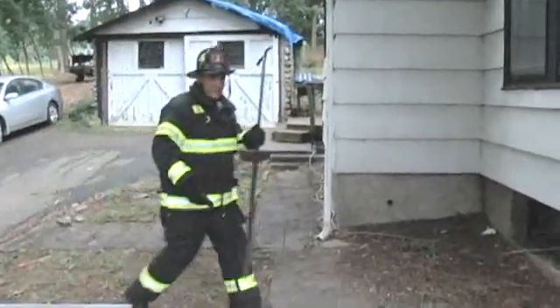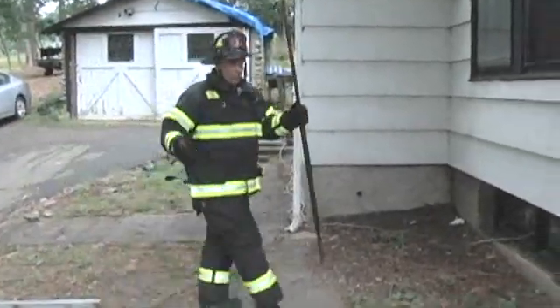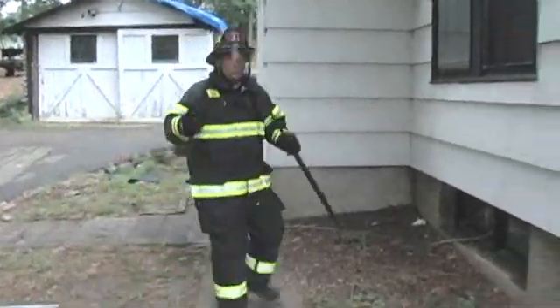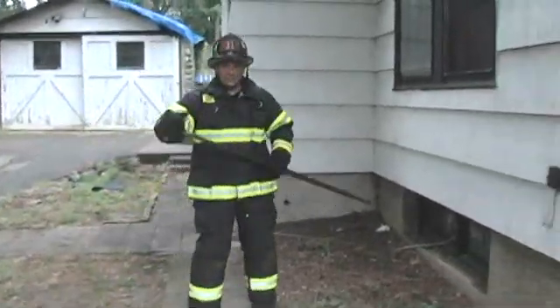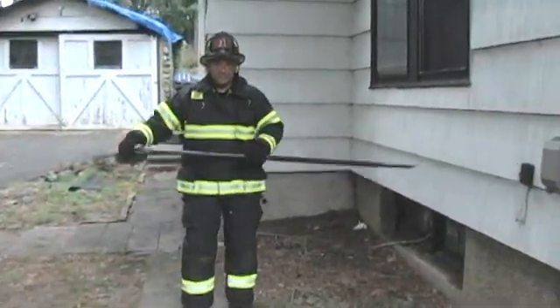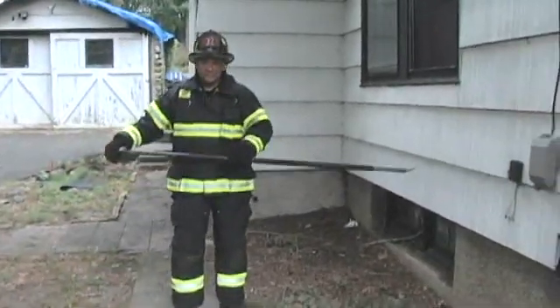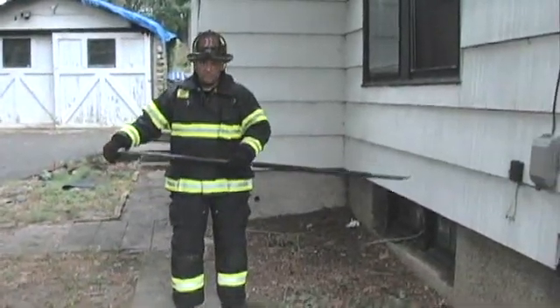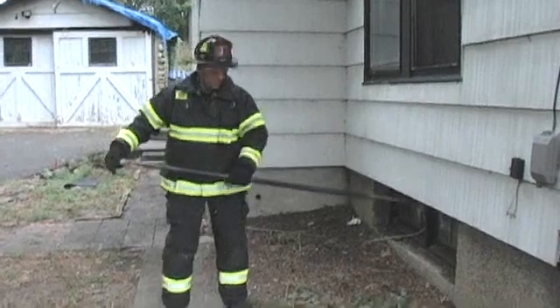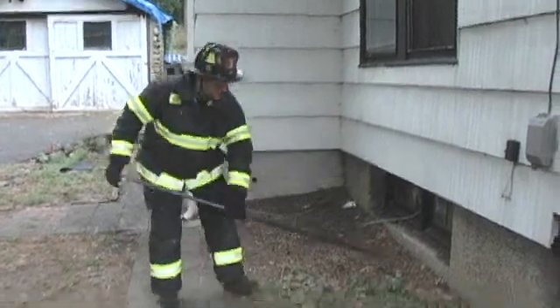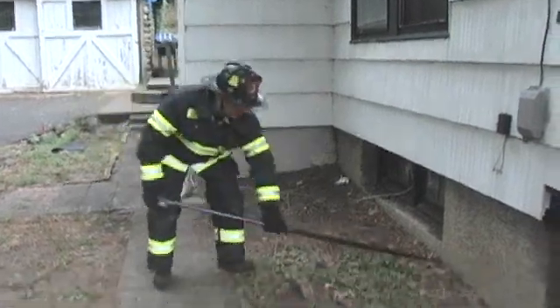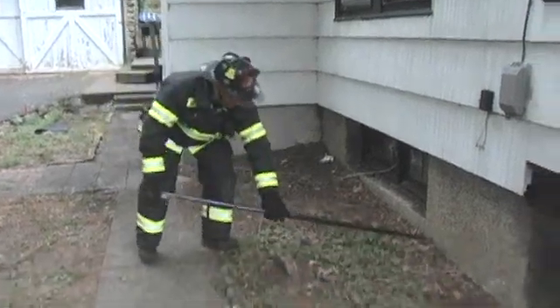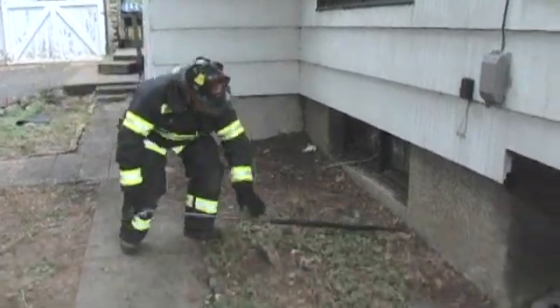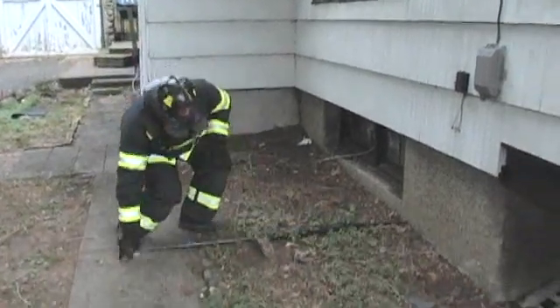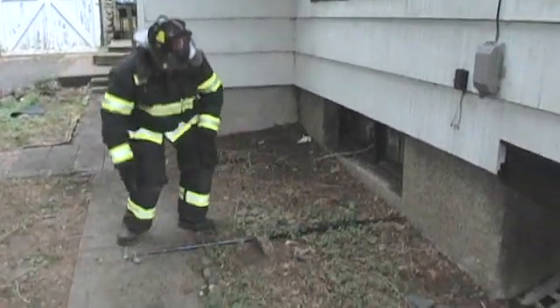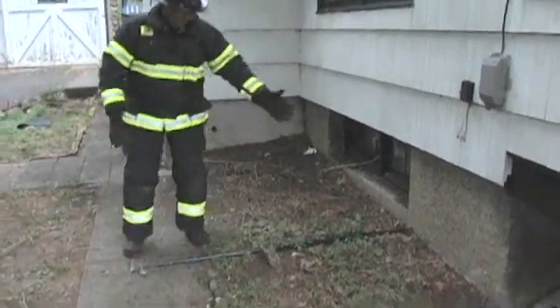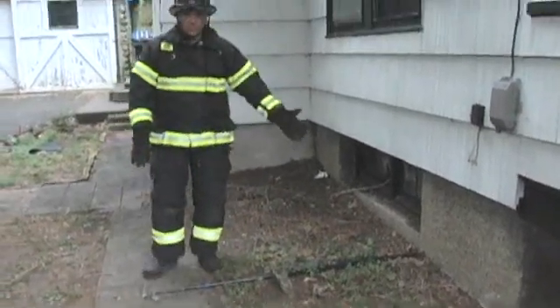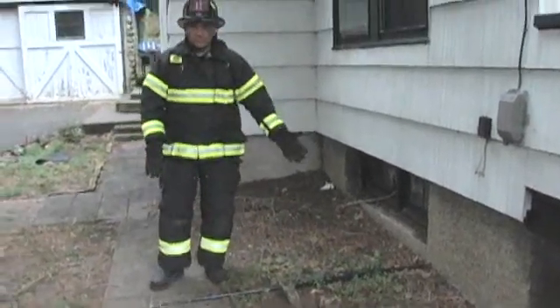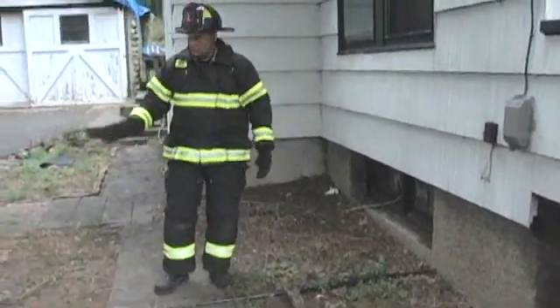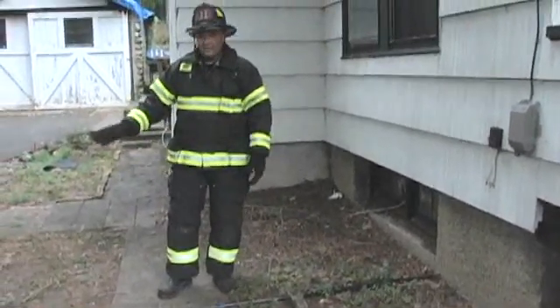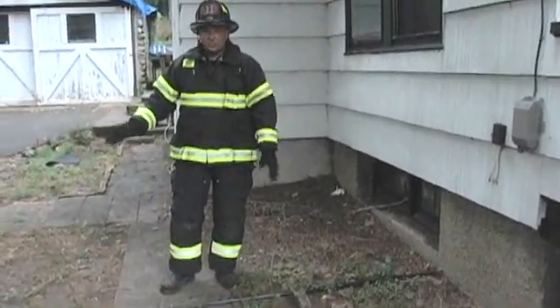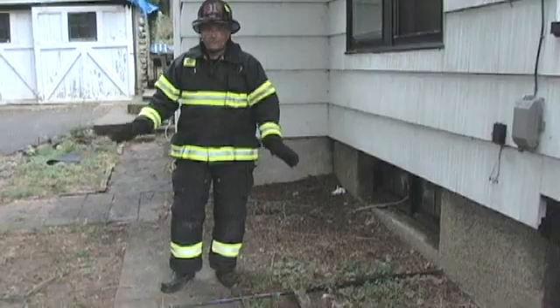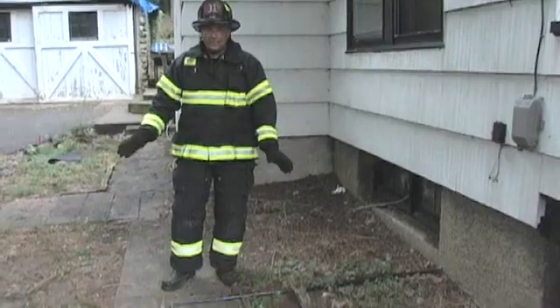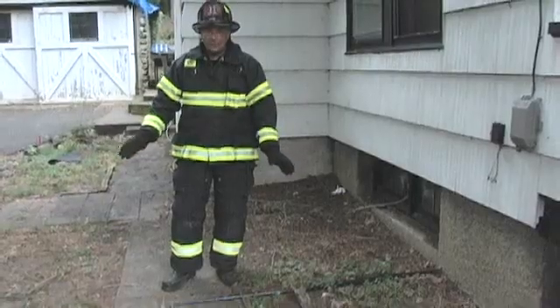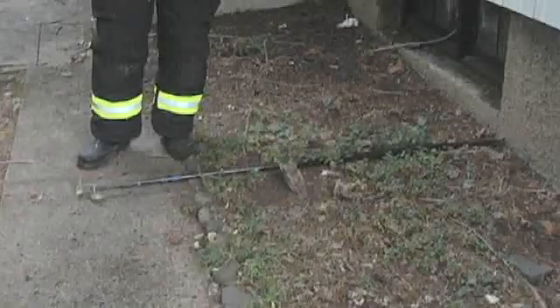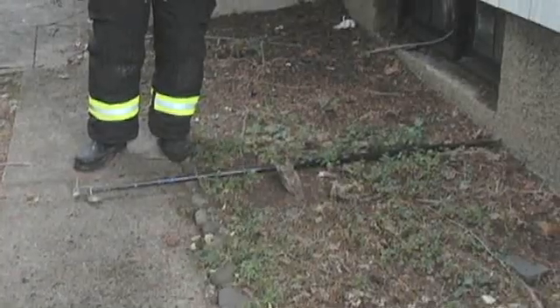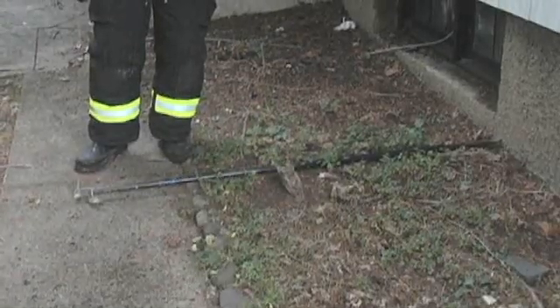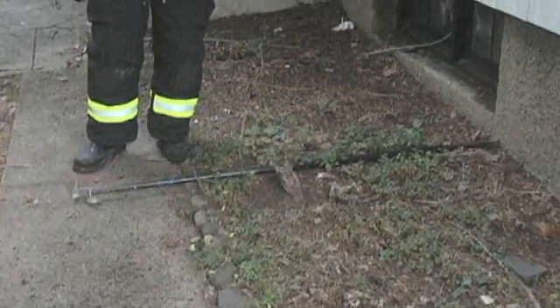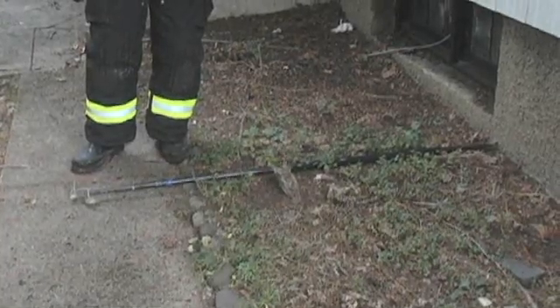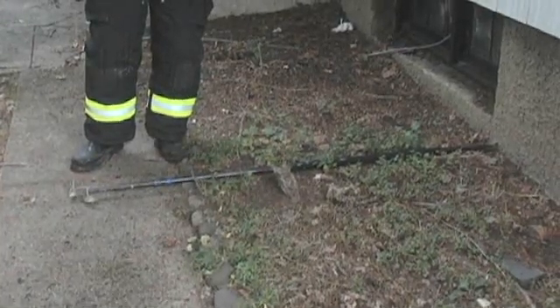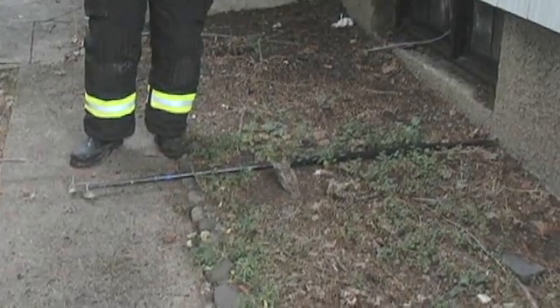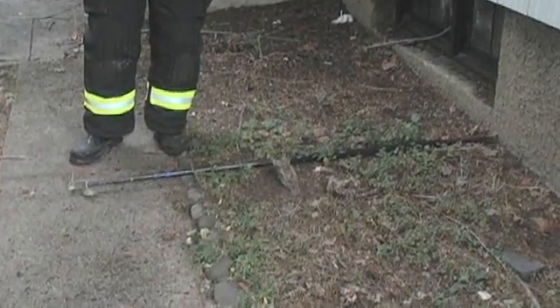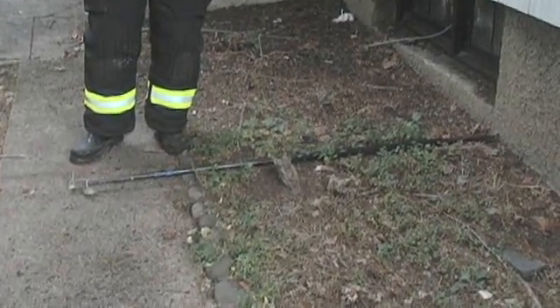What we're going to do is take and place the pike pole against the base of the building. By doing such, it's going to give us a proper climbing angle and show the firefighters where the heel of the ladder needs to be placed.